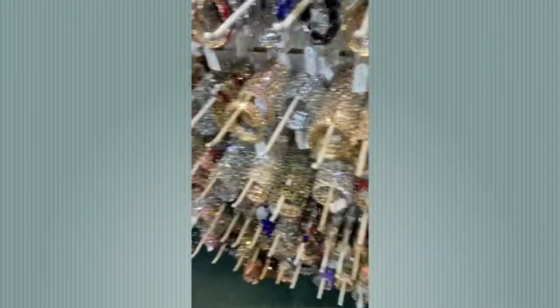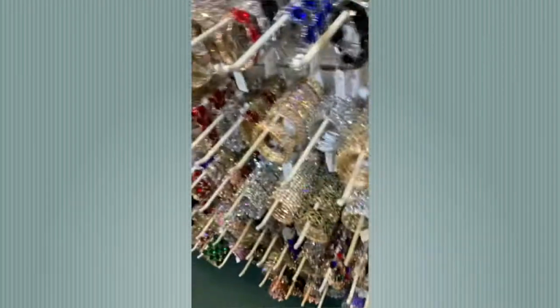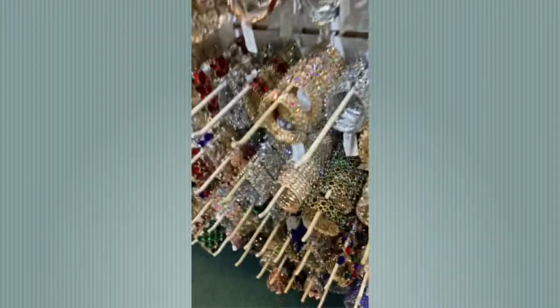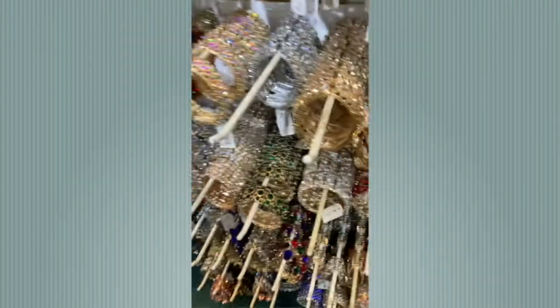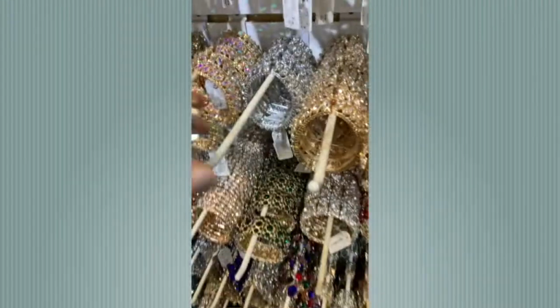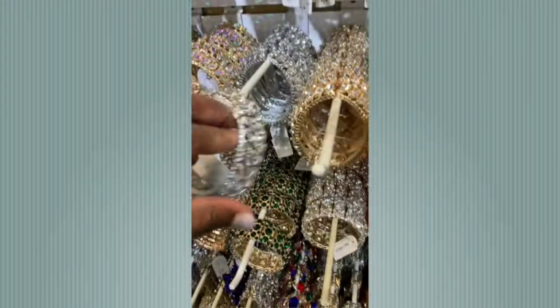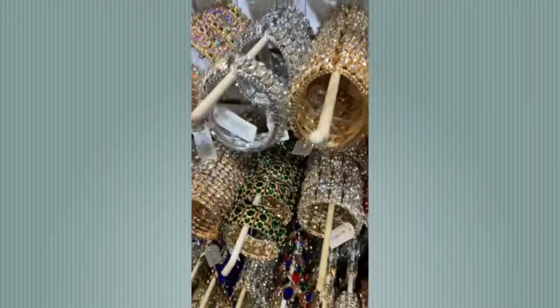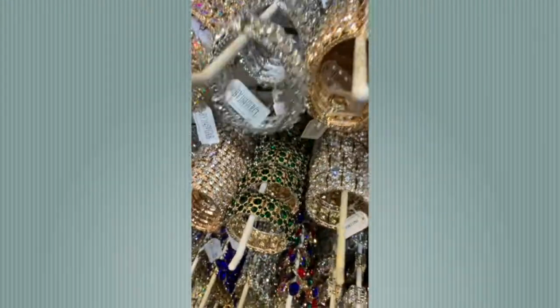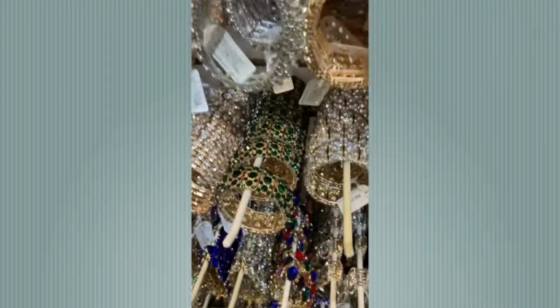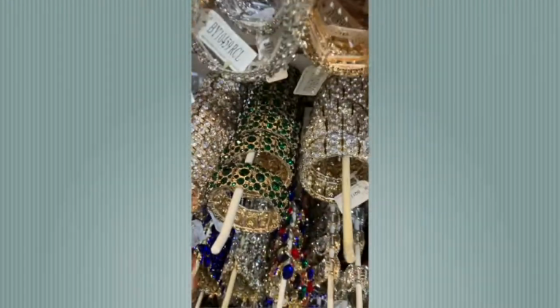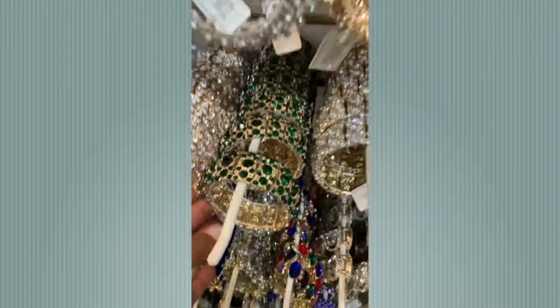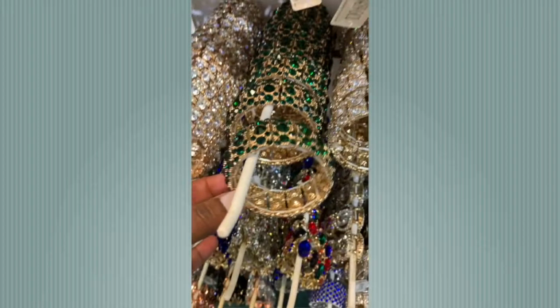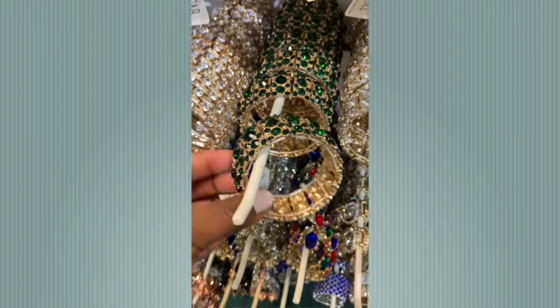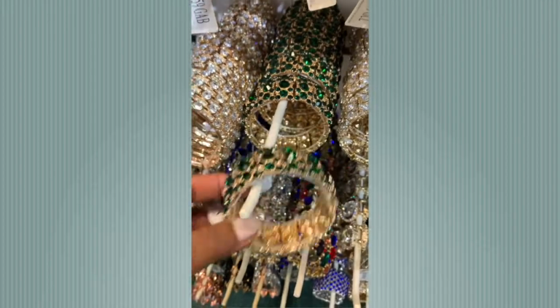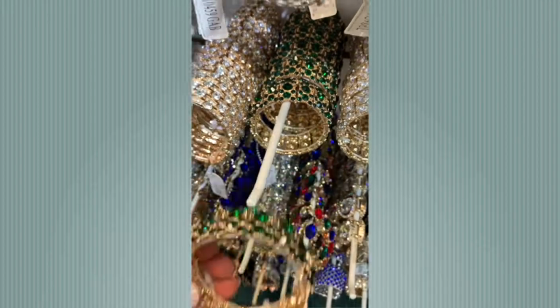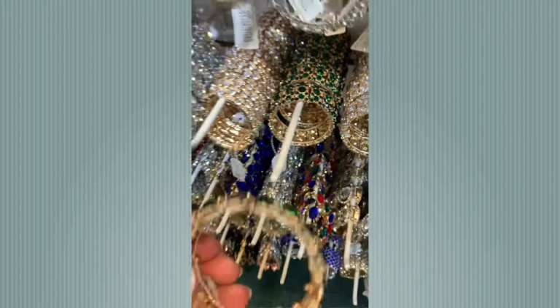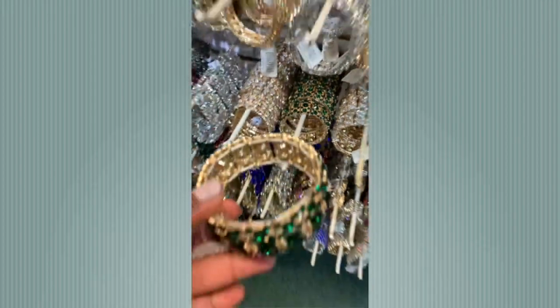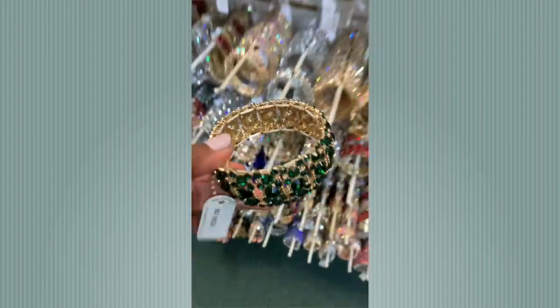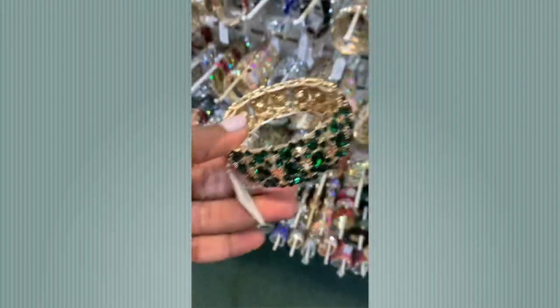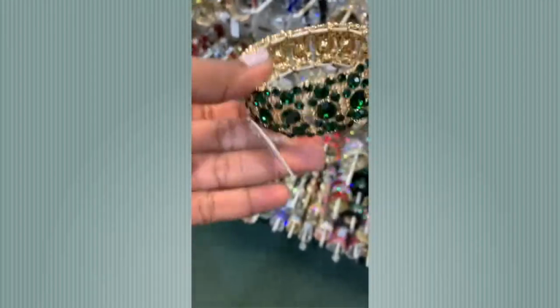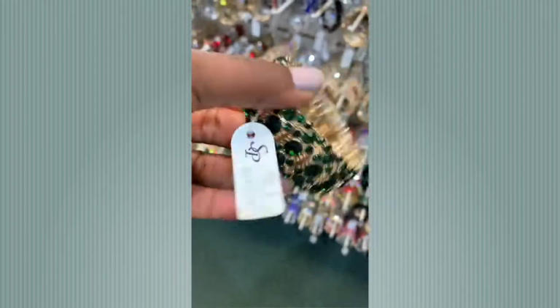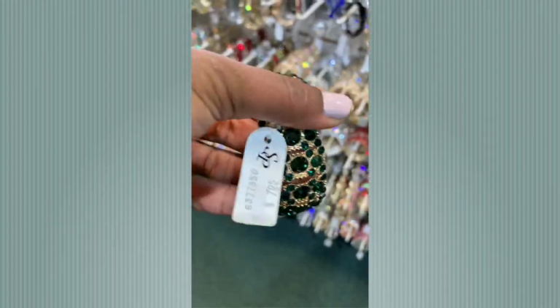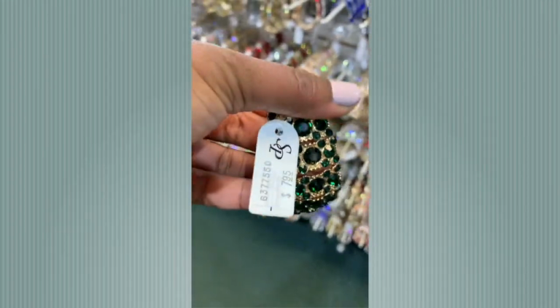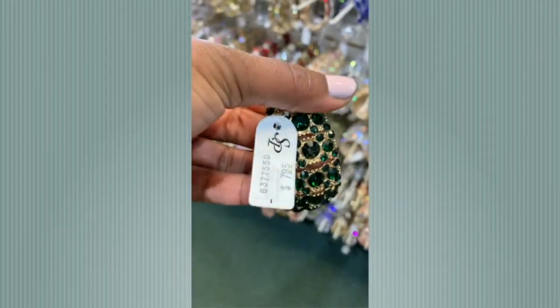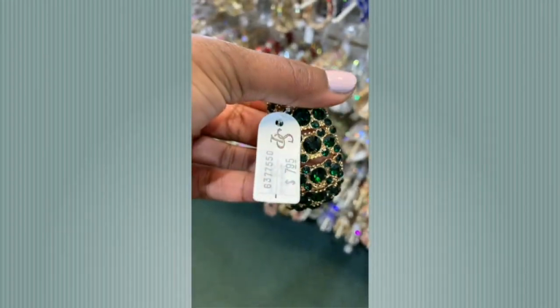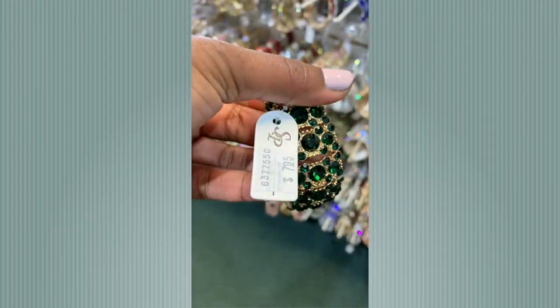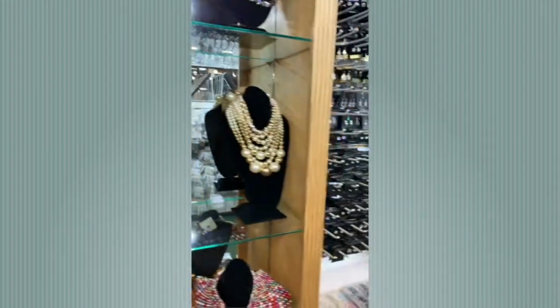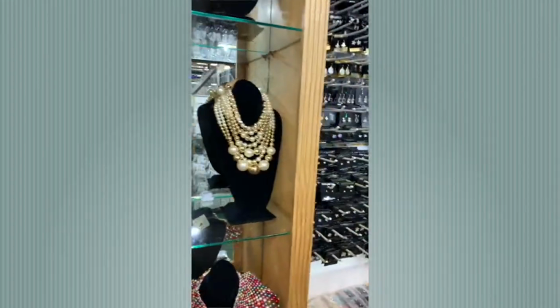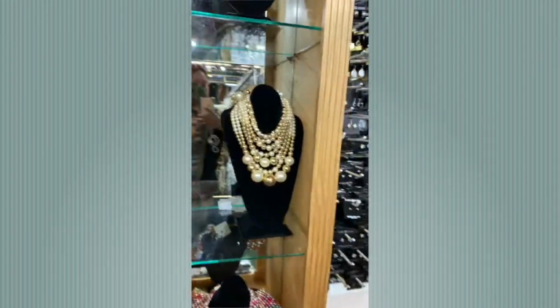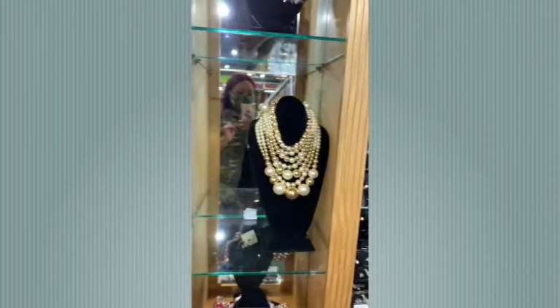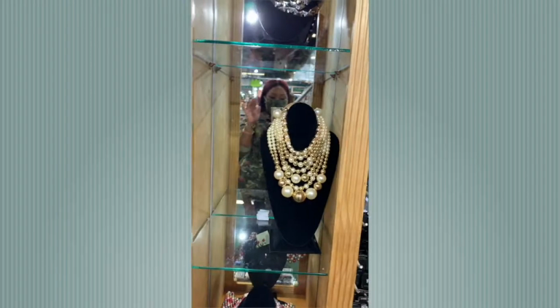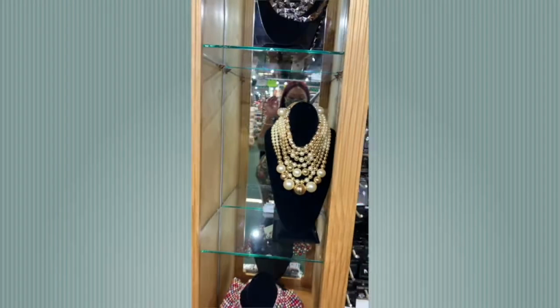The second one I tried on was this beautiful and sophisticated emerald bracelet. How much was it? $7.95 — hey y'all!